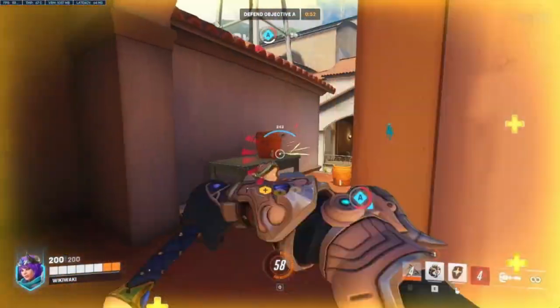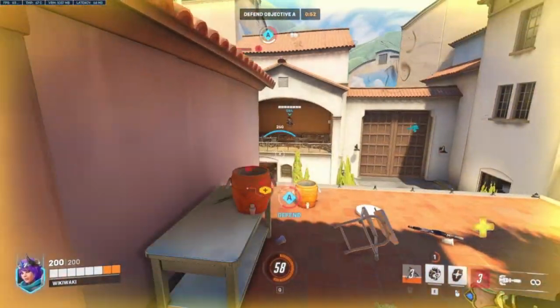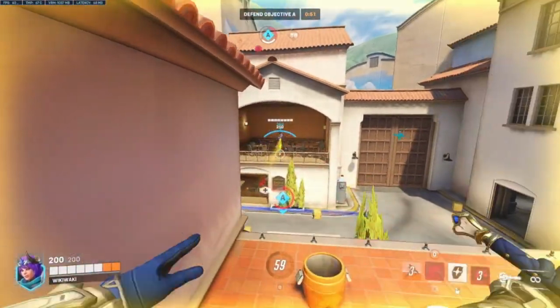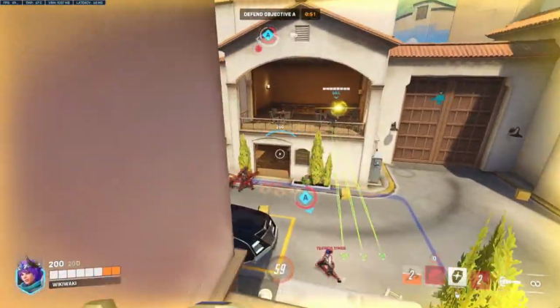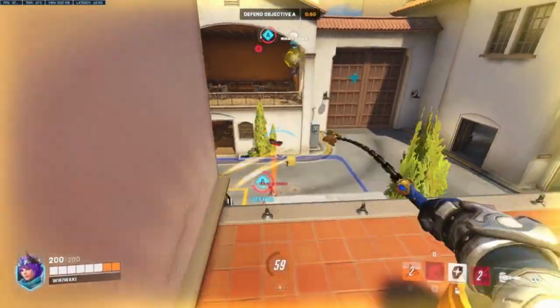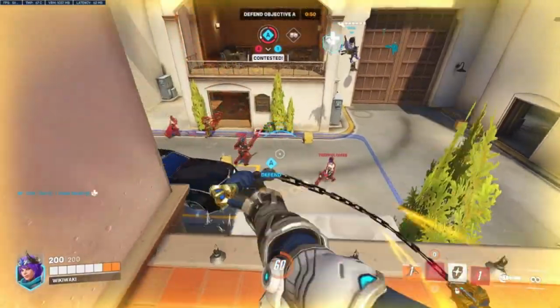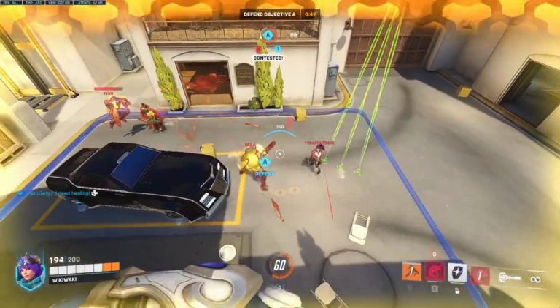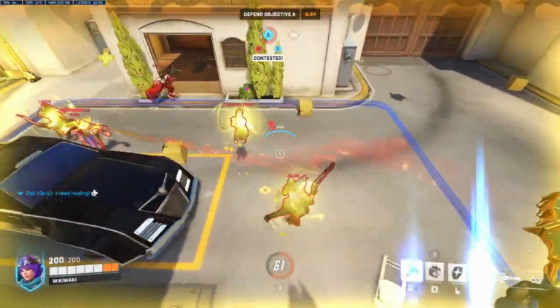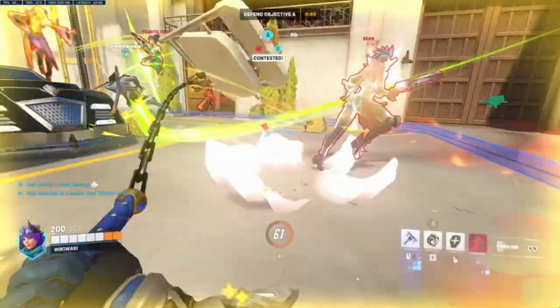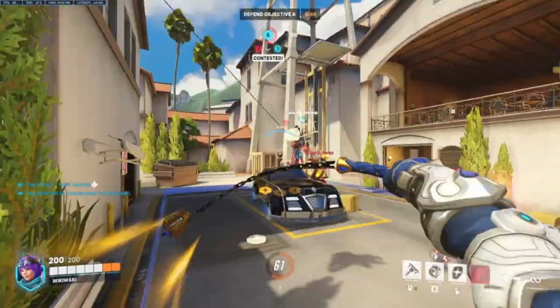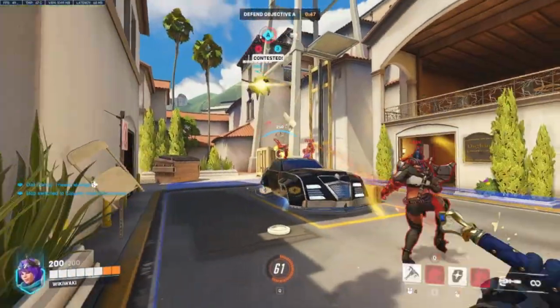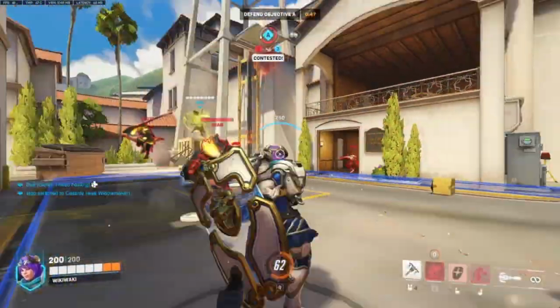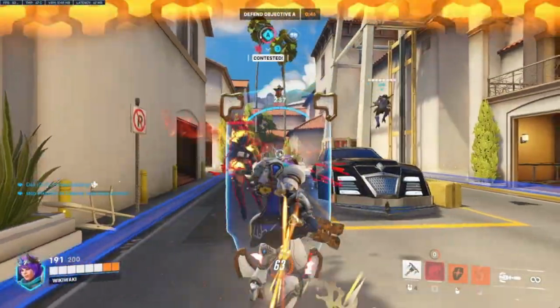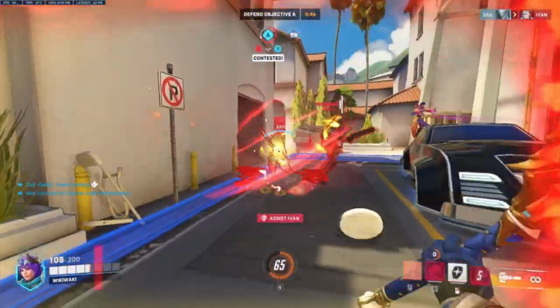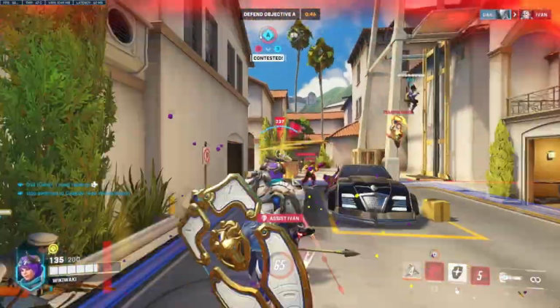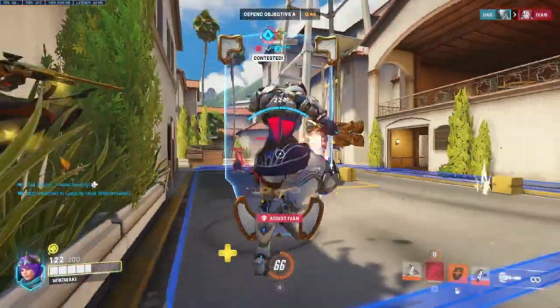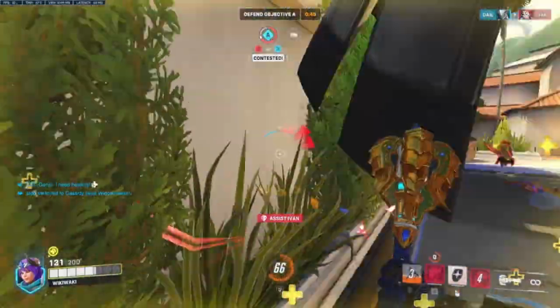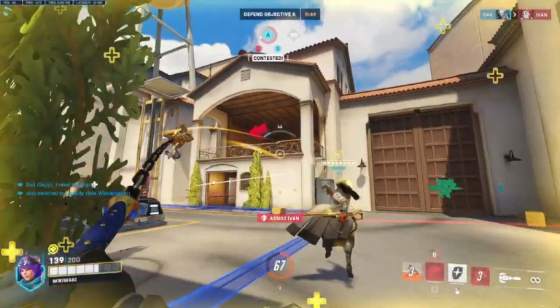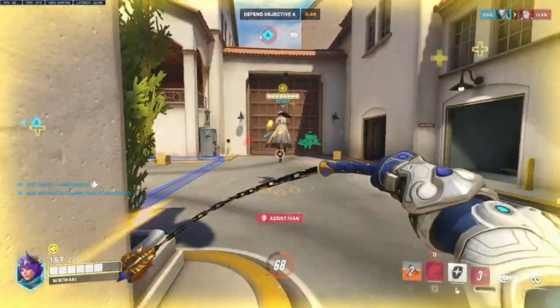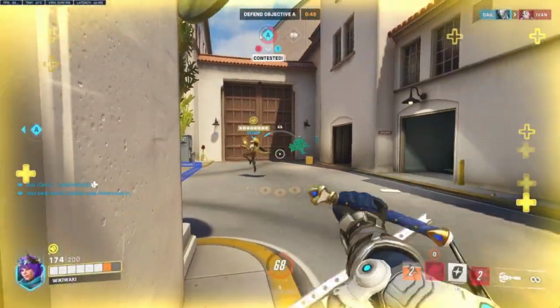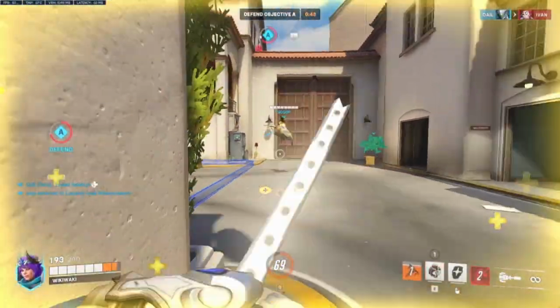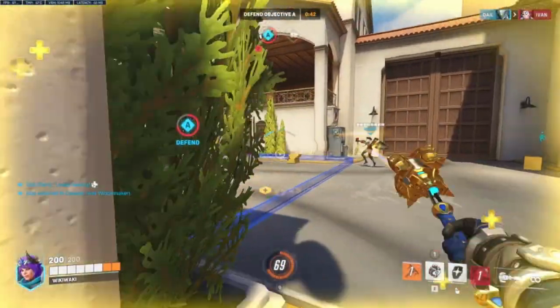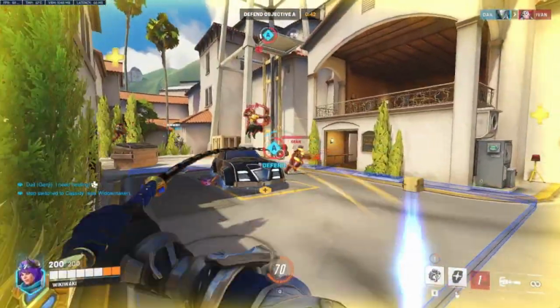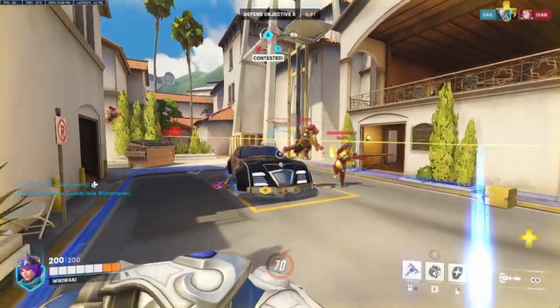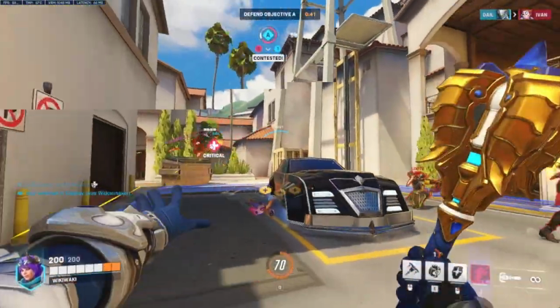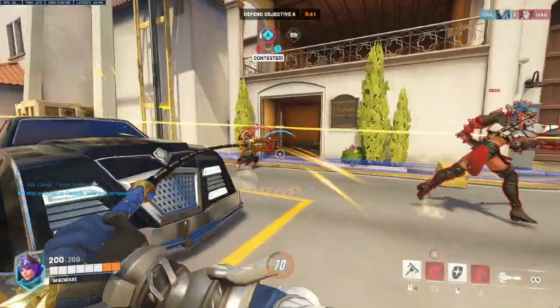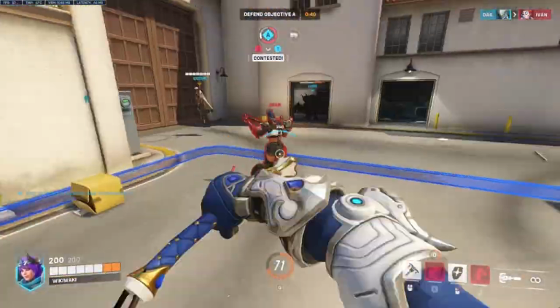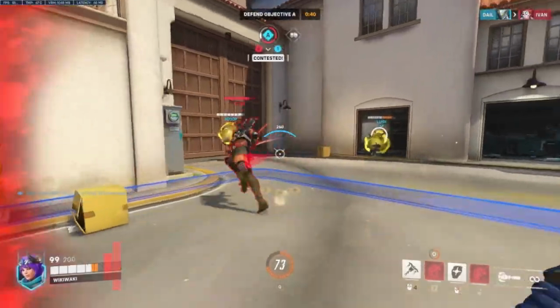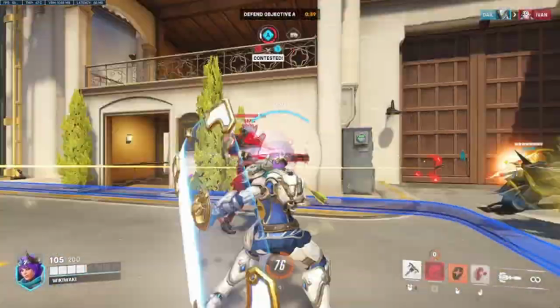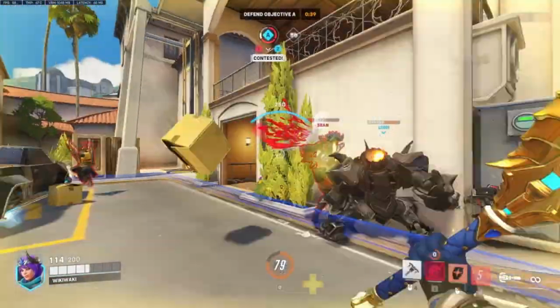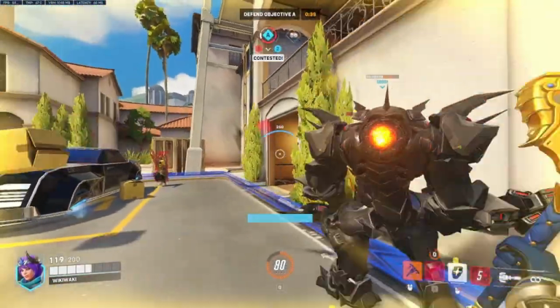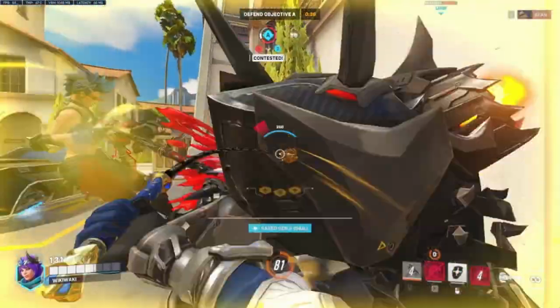Brigitte has a very strong burst combo at the moment, able to quickly kill anyone under 190 HP with a swing, swing, shield bash, whipshot combo, or anyone under 150 HP with just a swing, bash, and whipshot.